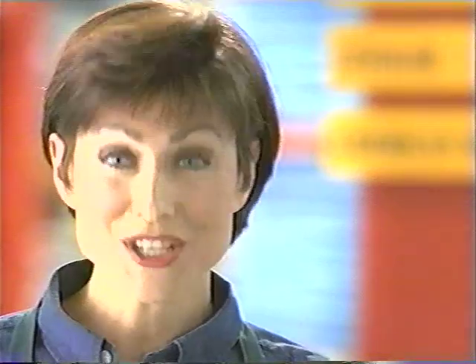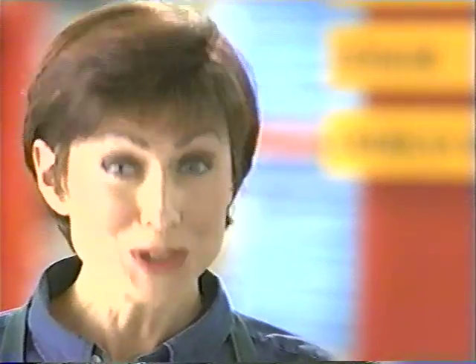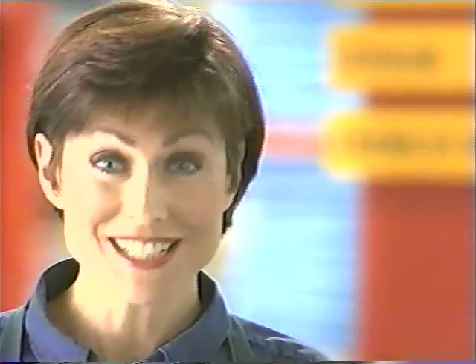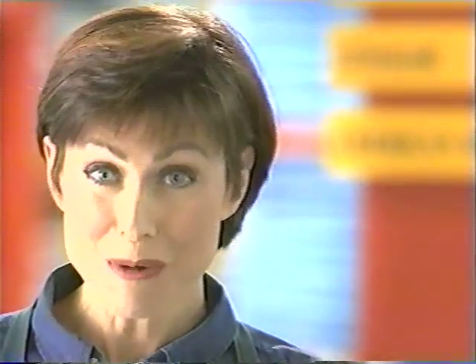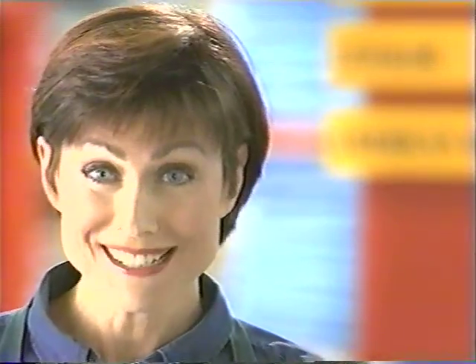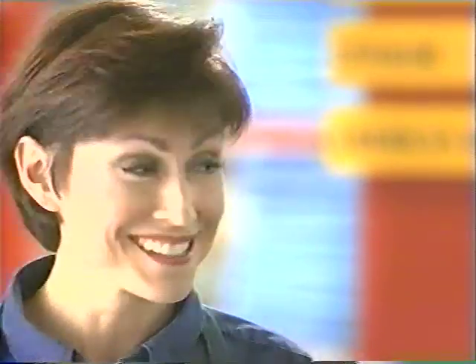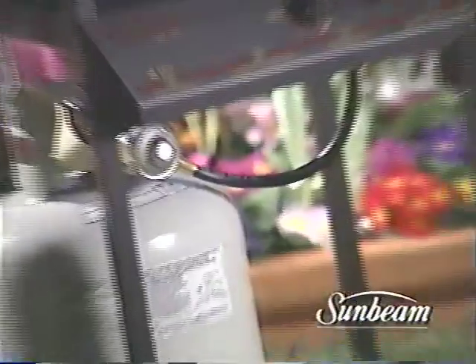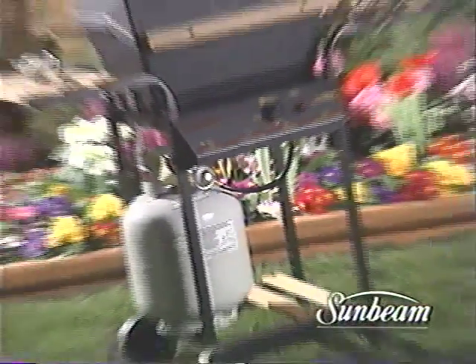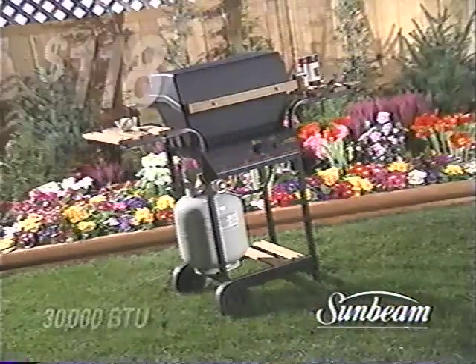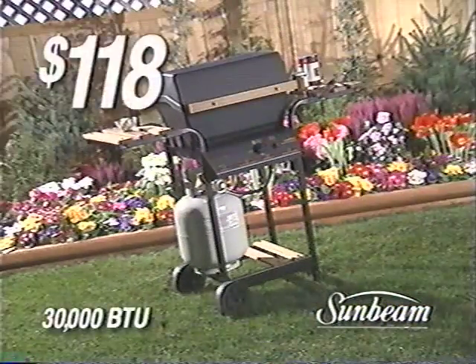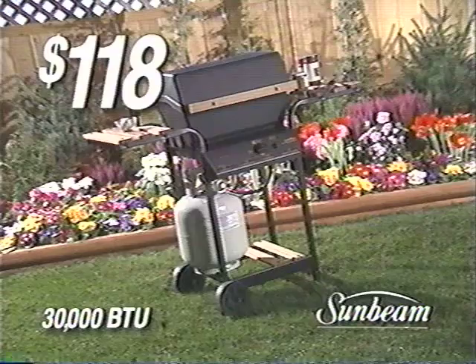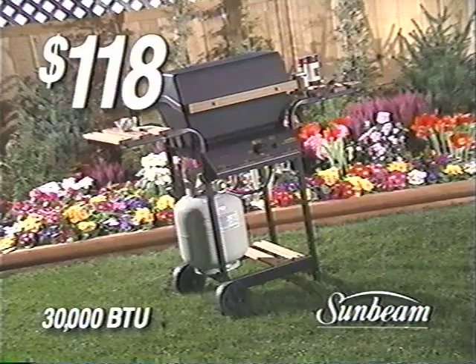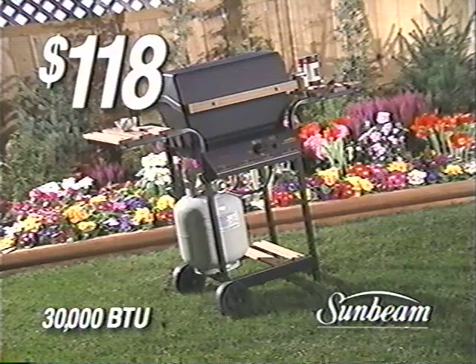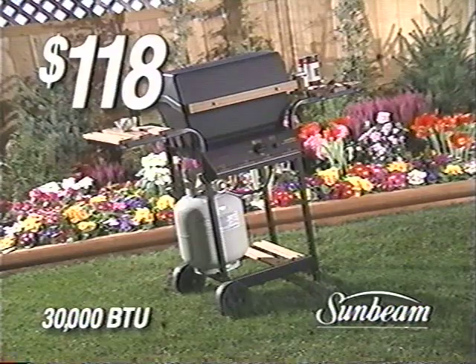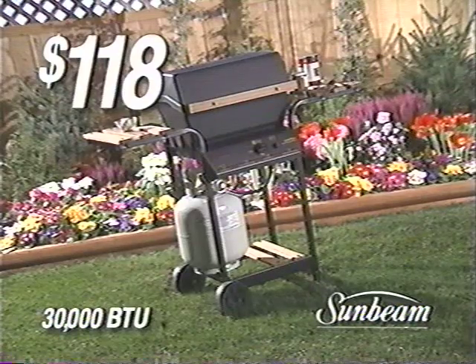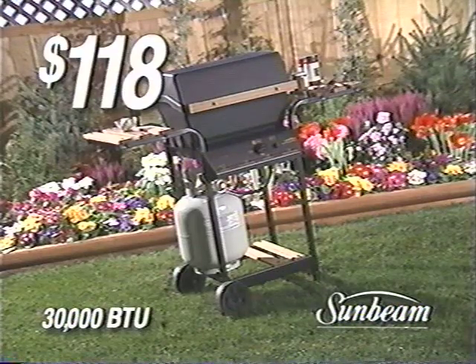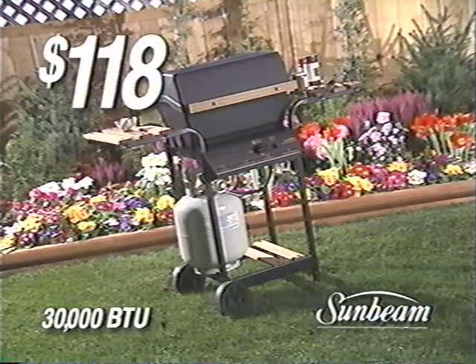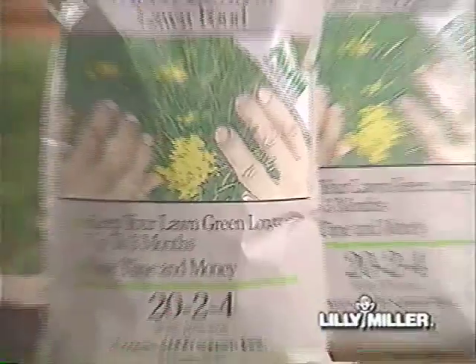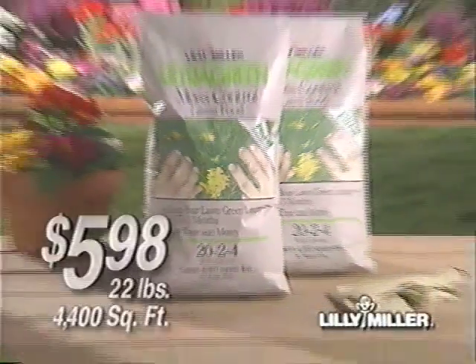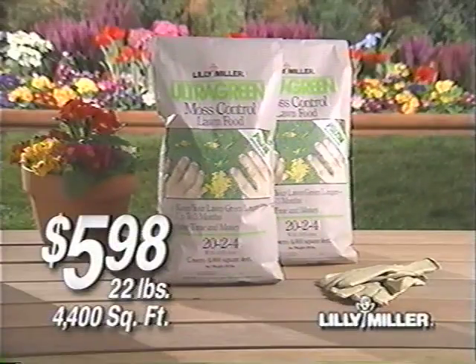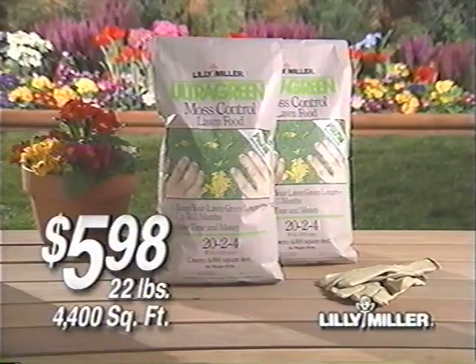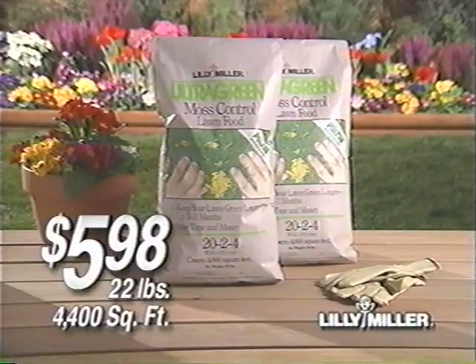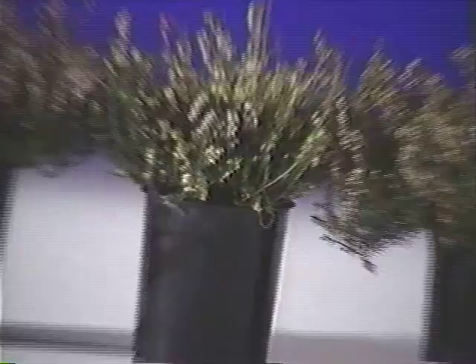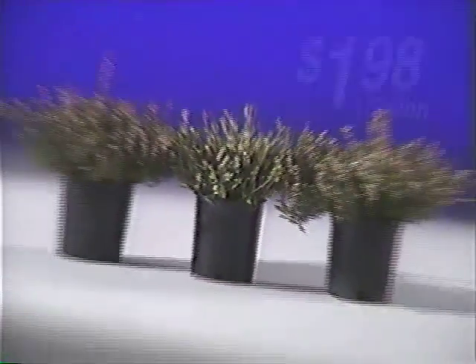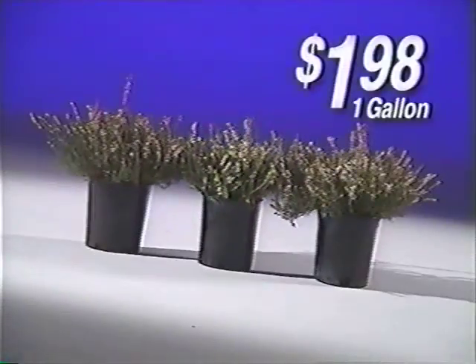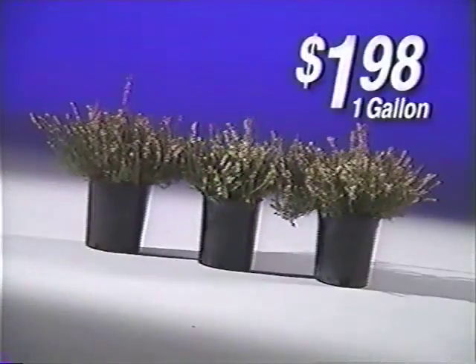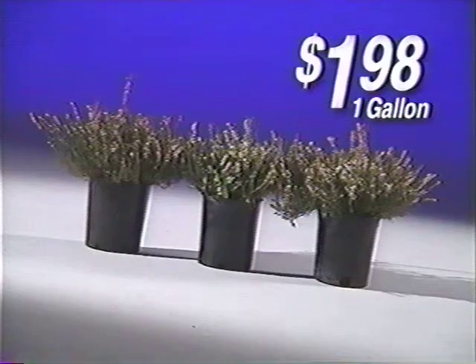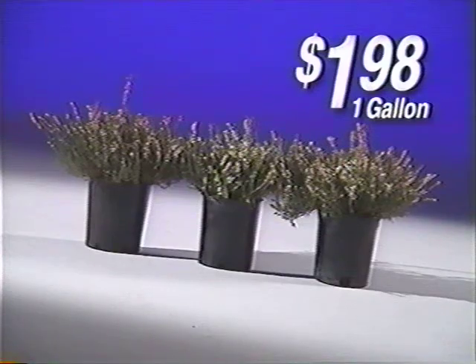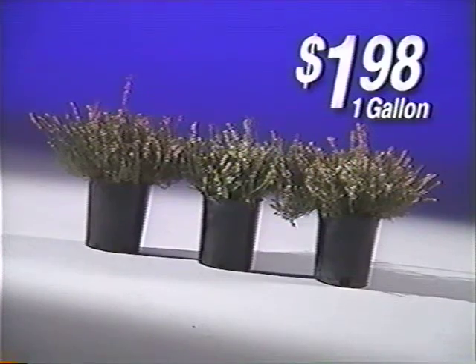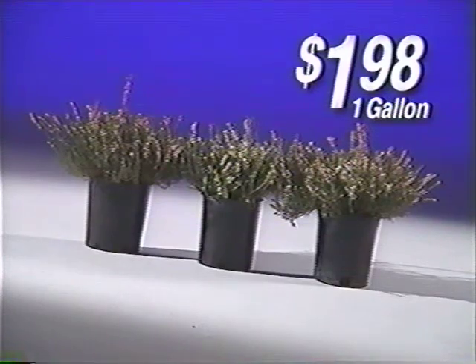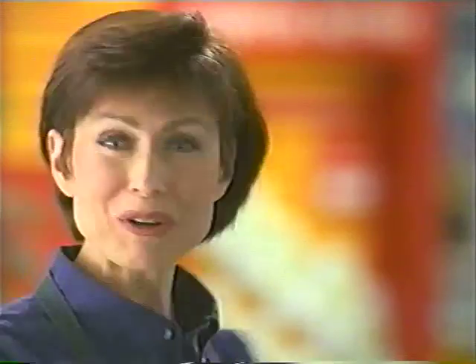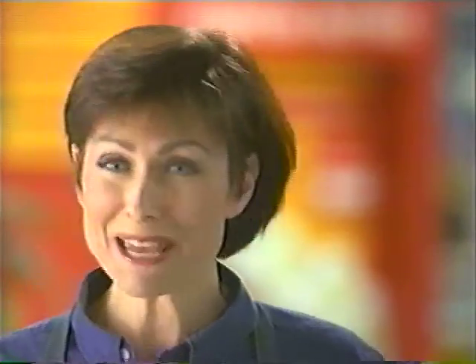Just look at these low prices. Get a 30,000 BTU Sunbeam Gas Grill for $118. Lily Miller Mossout is $5.98 and a 1-gallon Heather is $1.98. Incredible!